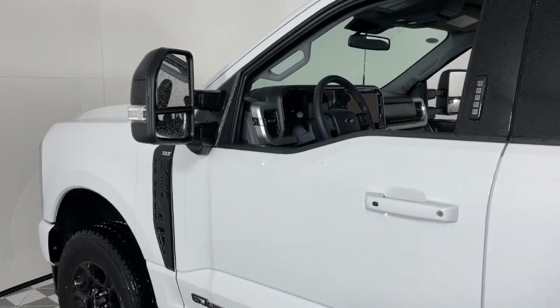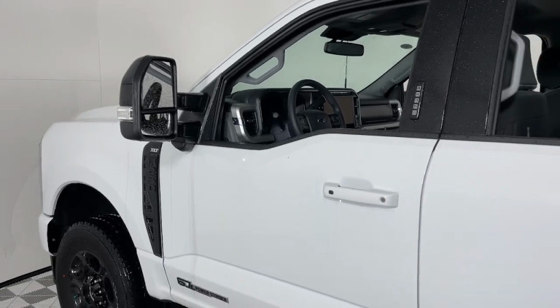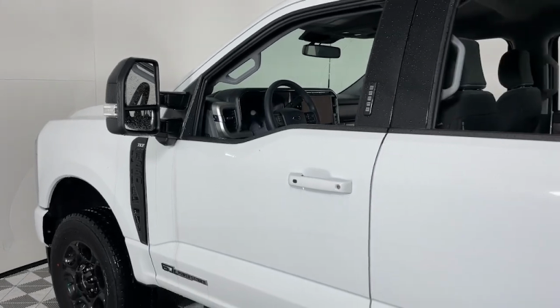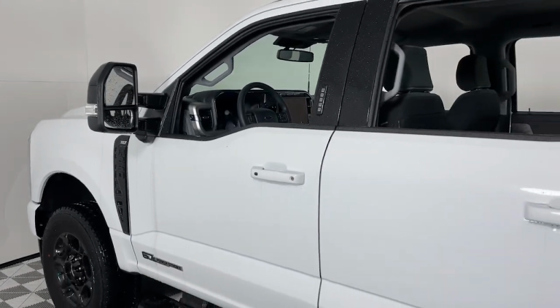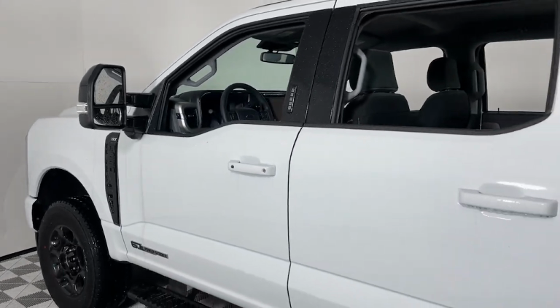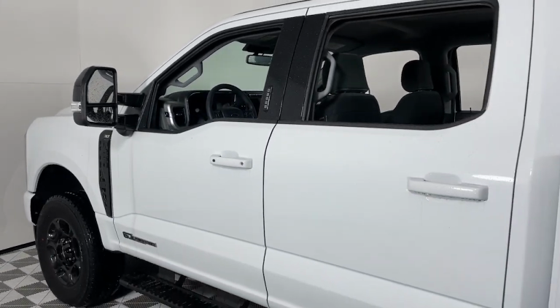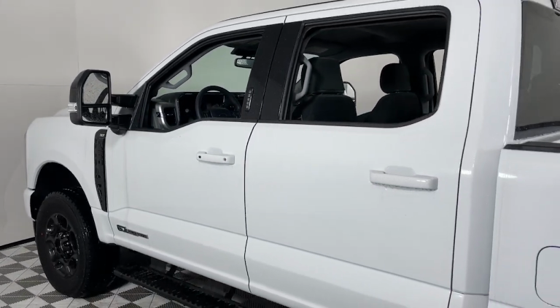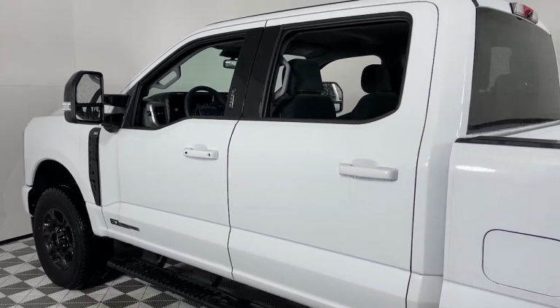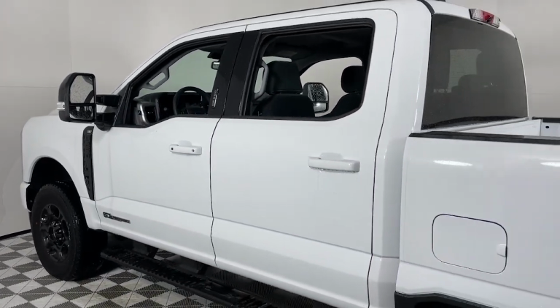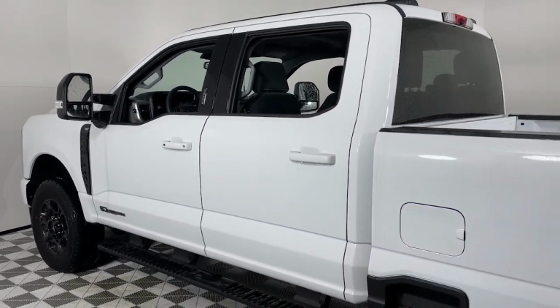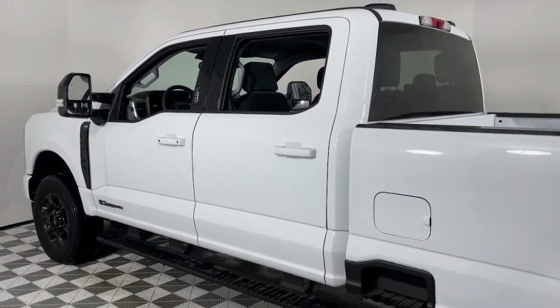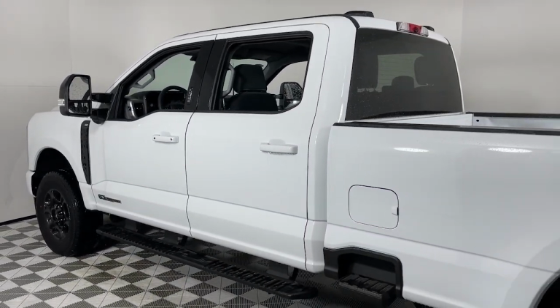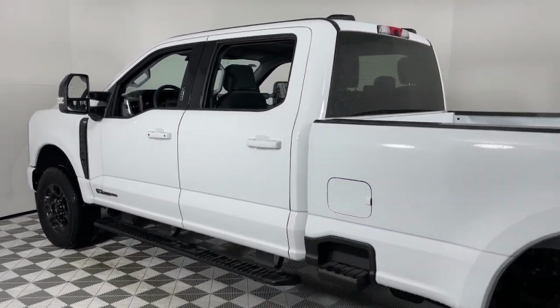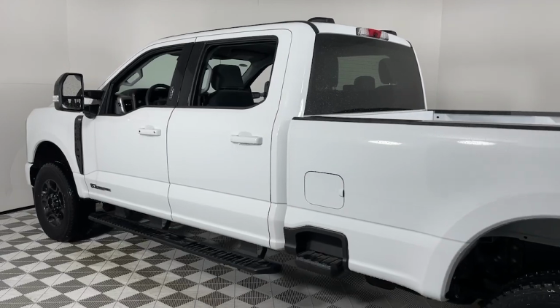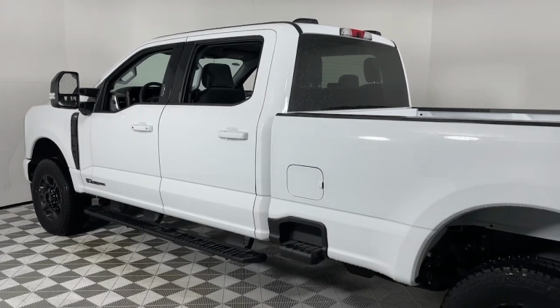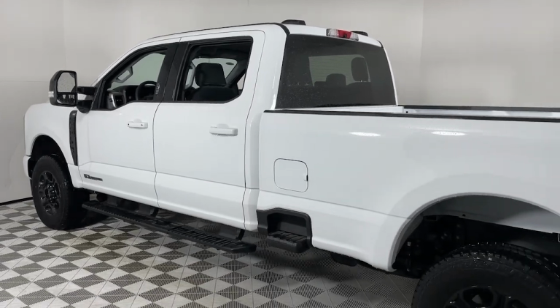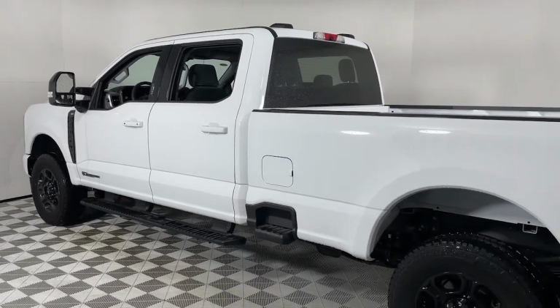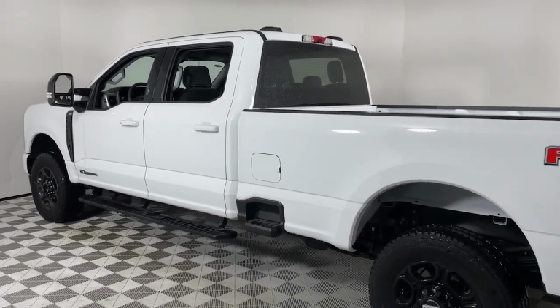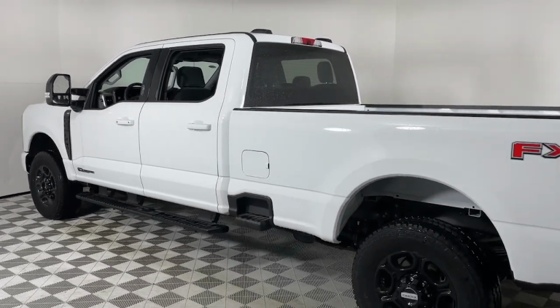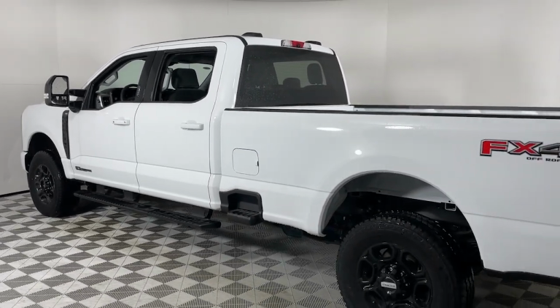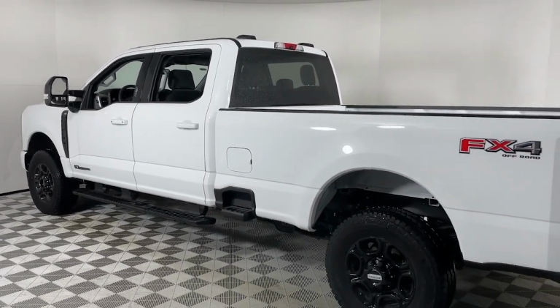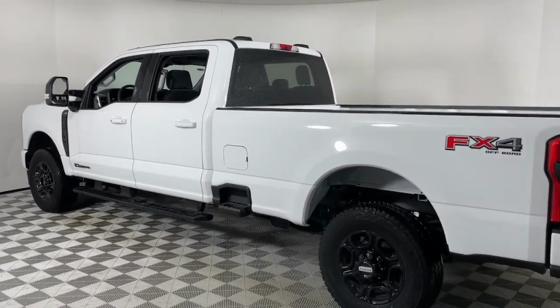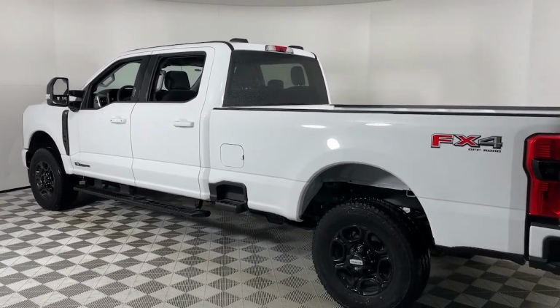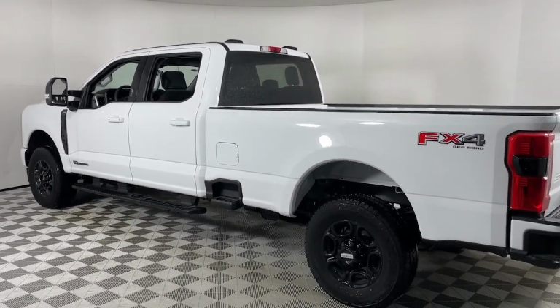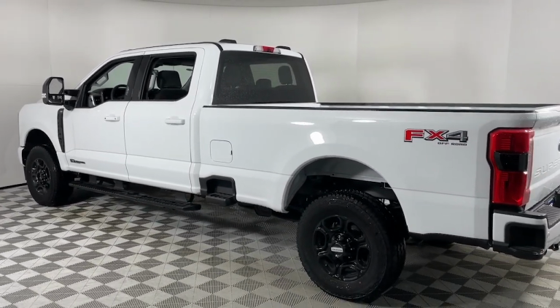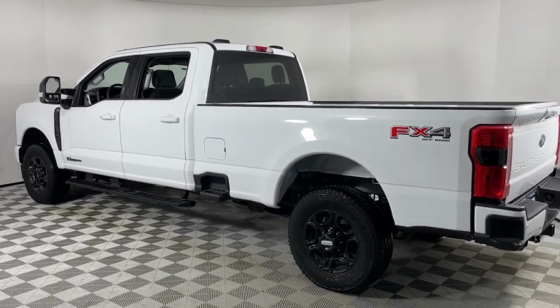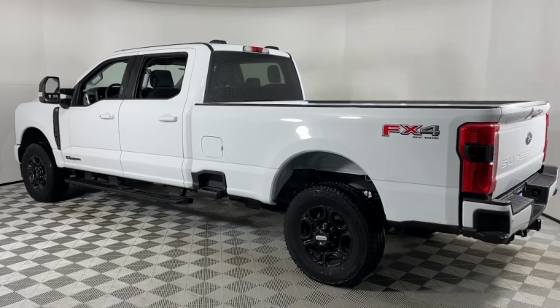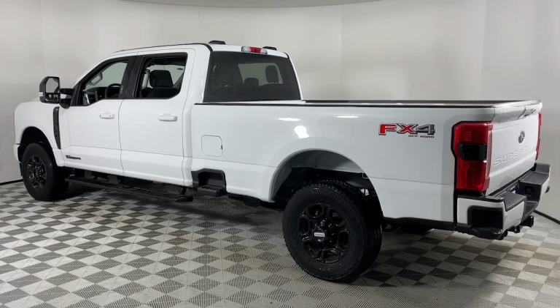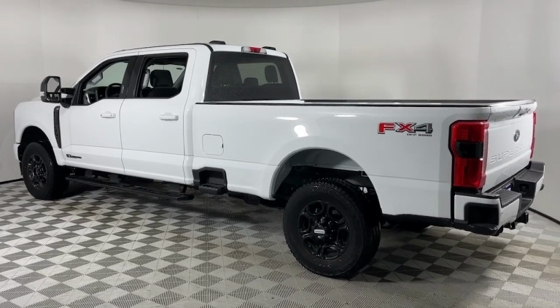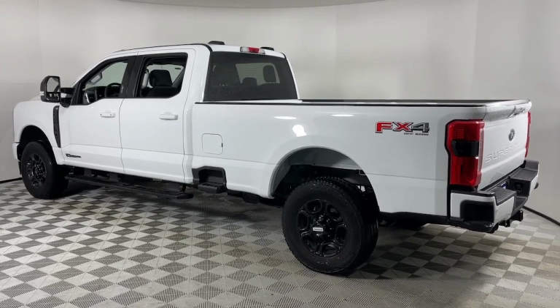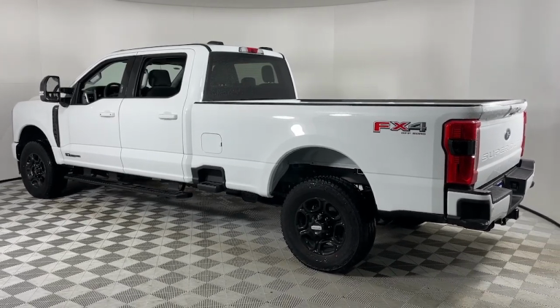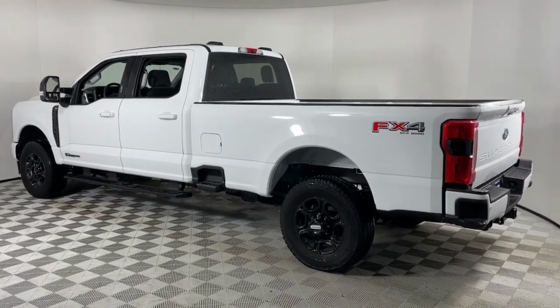Can you see yourself in the 2023 Ford F-250? Here's a tough, fully capable Ford F-250 that's ready to help you get demanding jobs done safely and with ease.